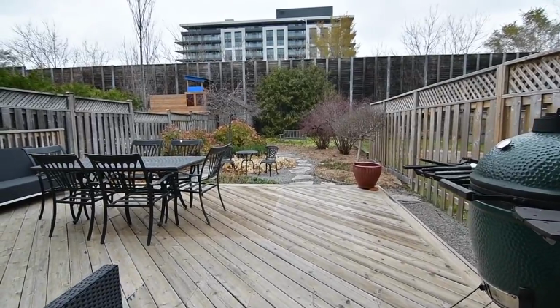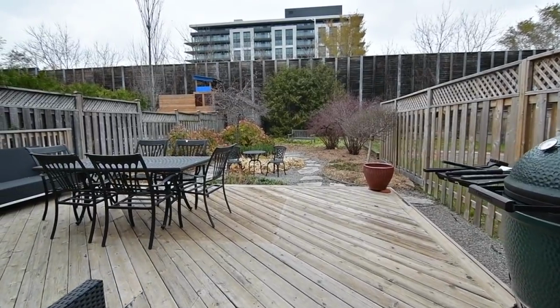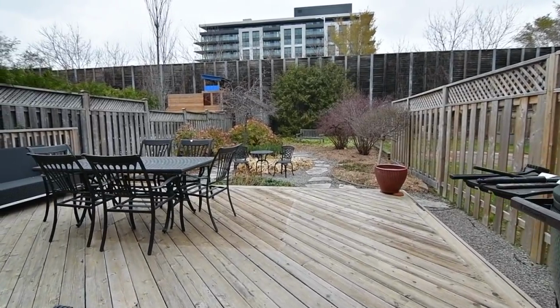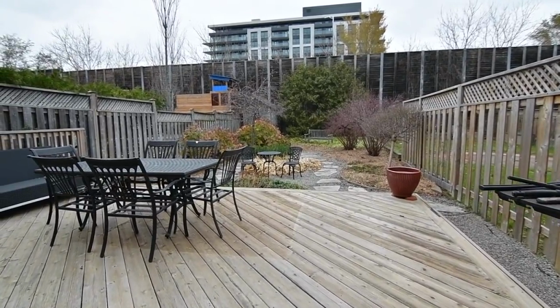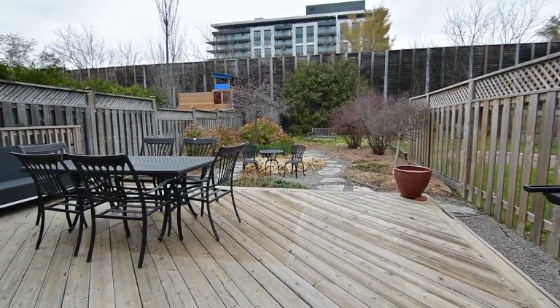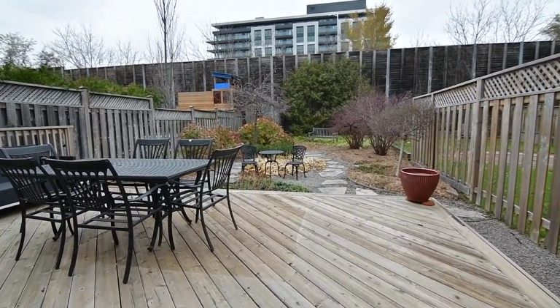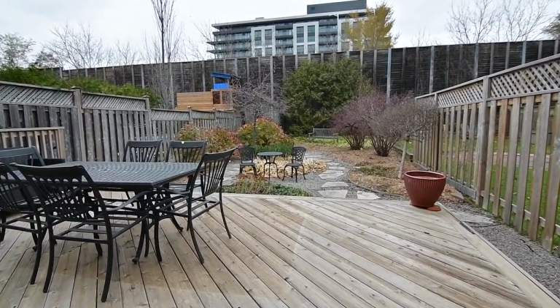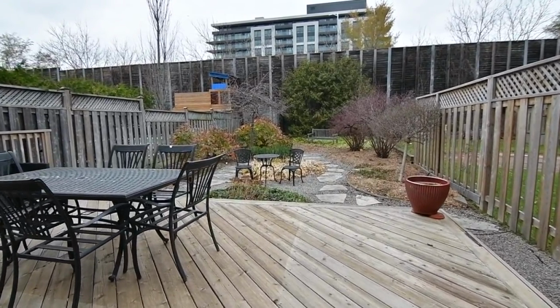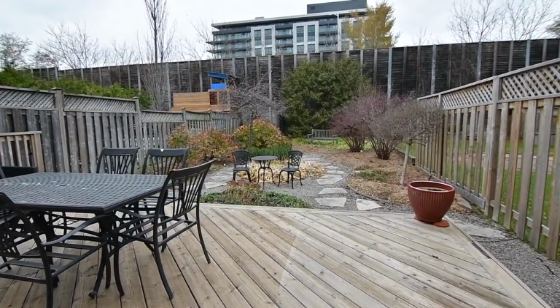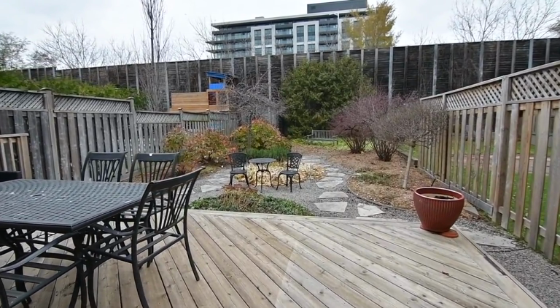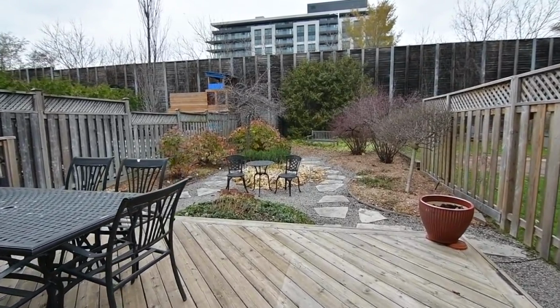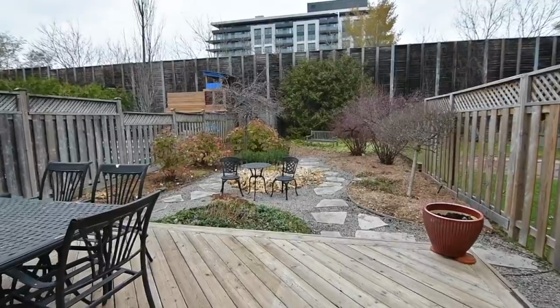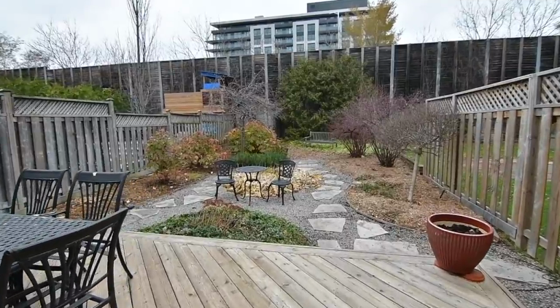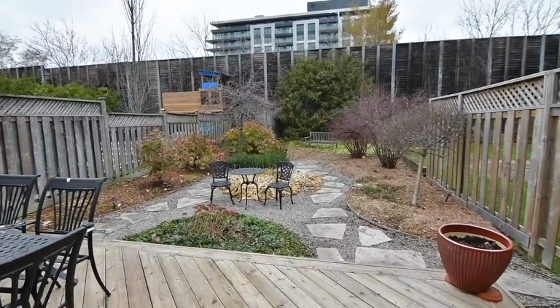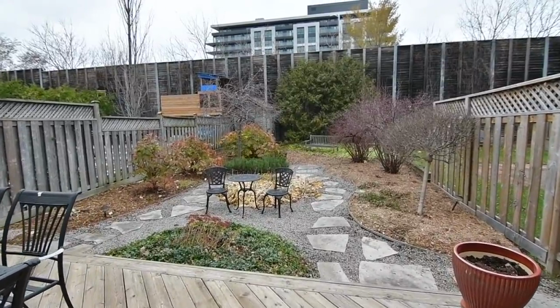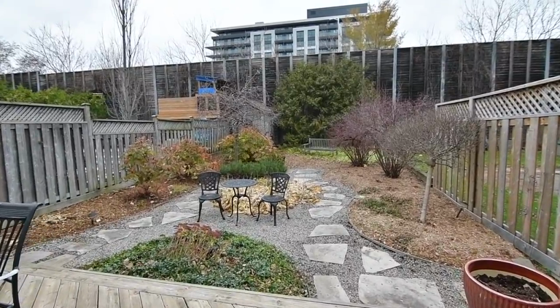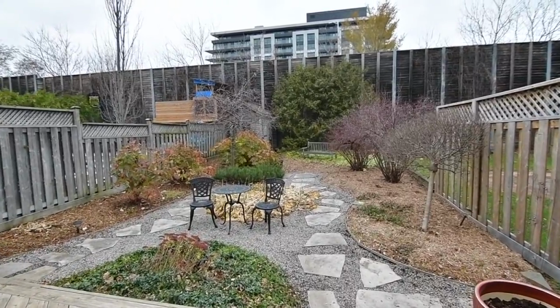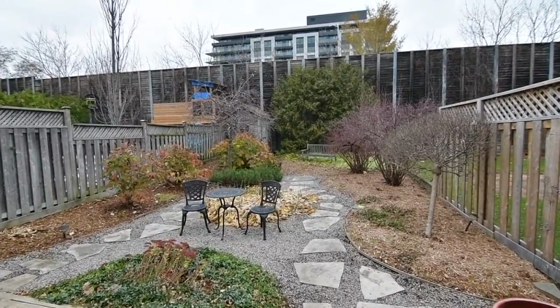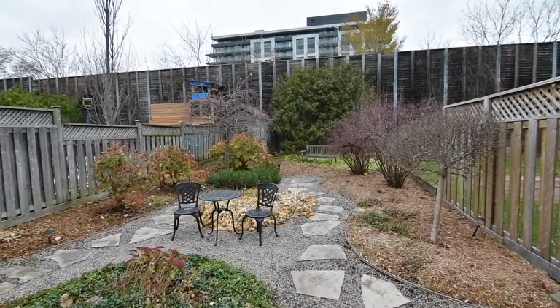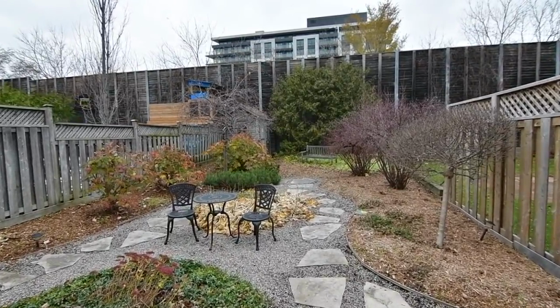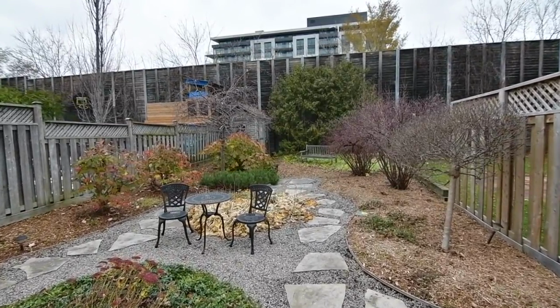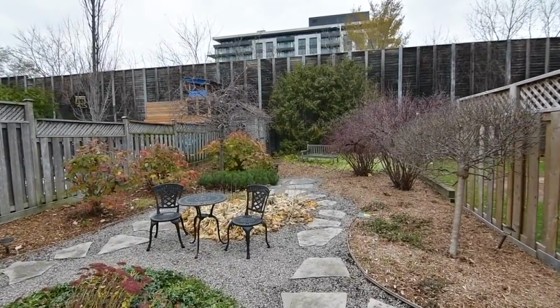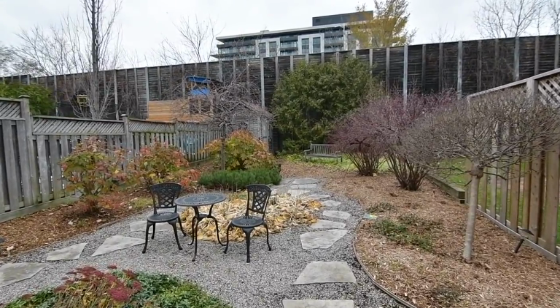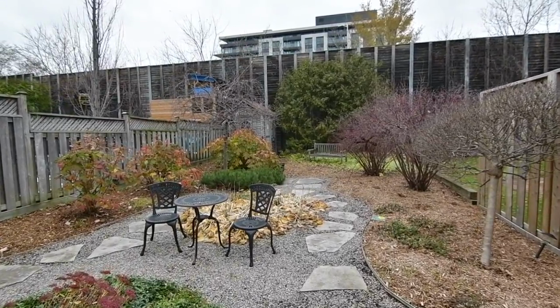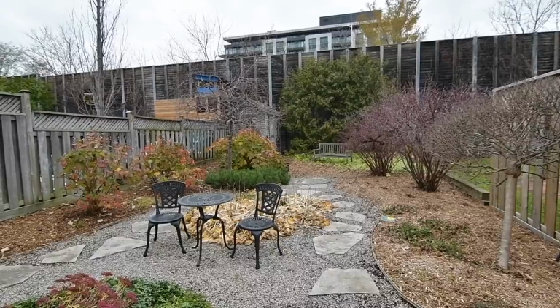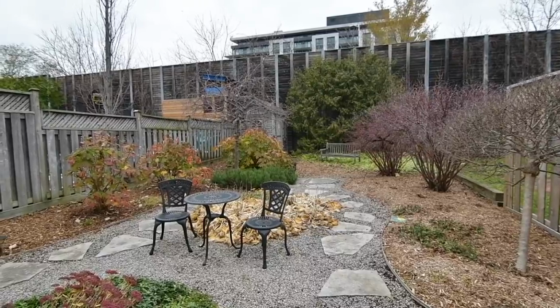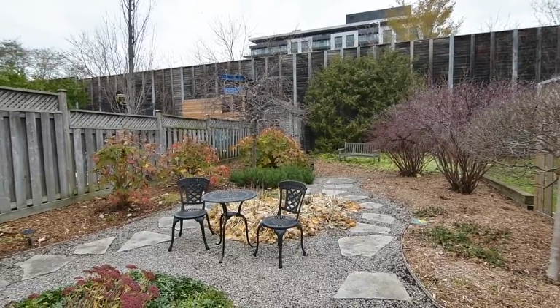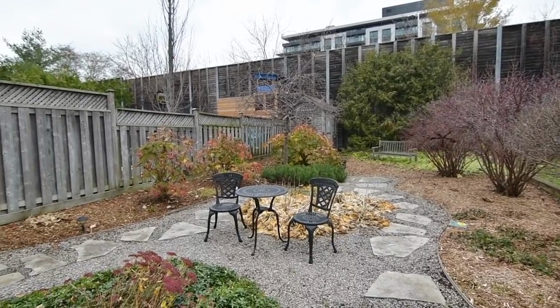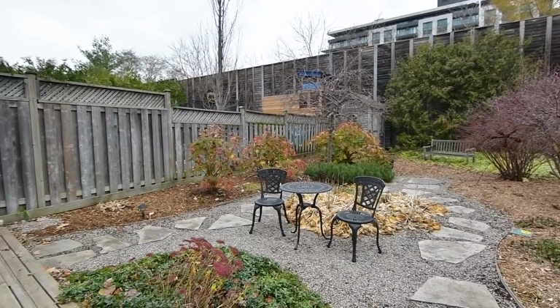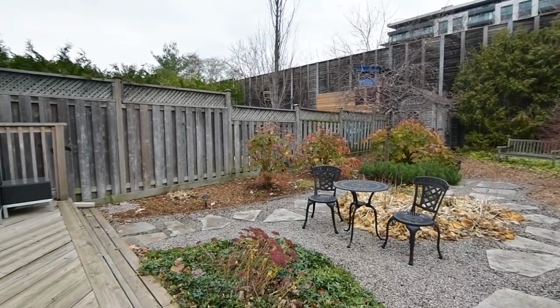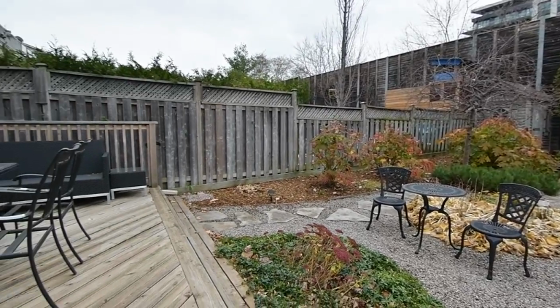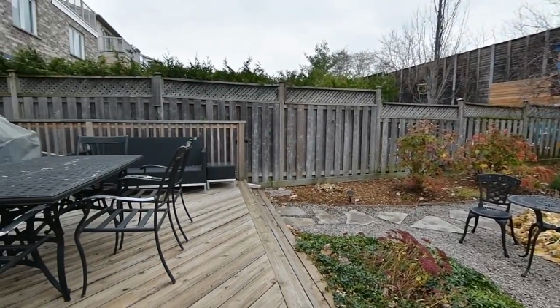The backyard showcases a cedar deck laid on the diagonal that has a 20-by-25-foot roll-out awning for summertime shade, a storage shed, and a lovely stone patio area surrounded by perennial gardens.